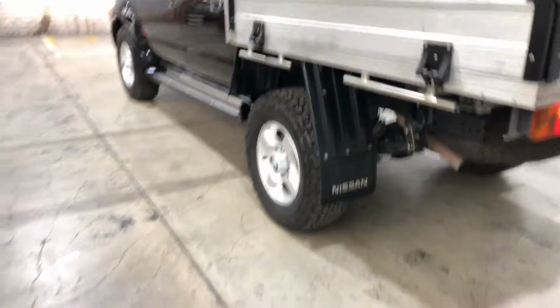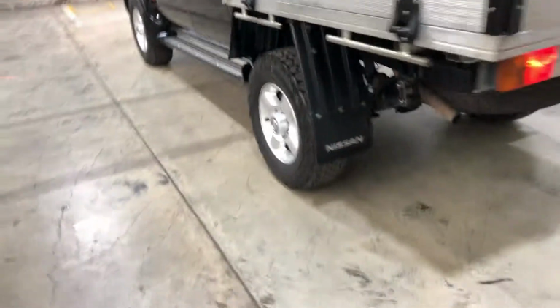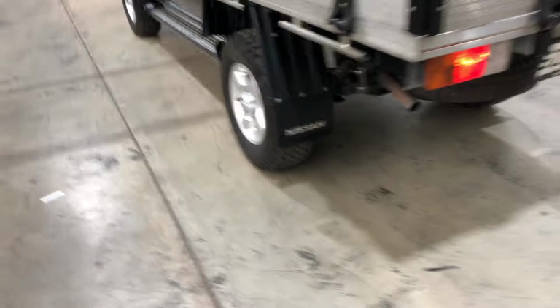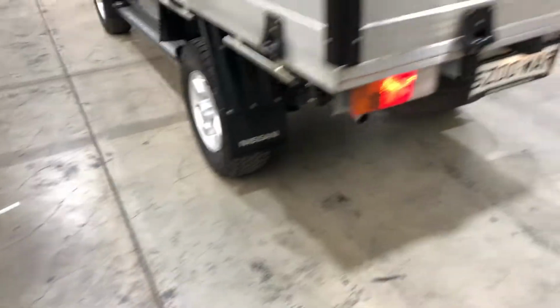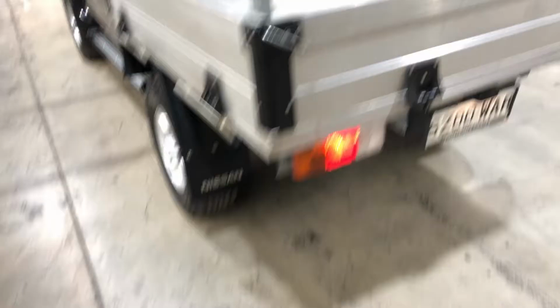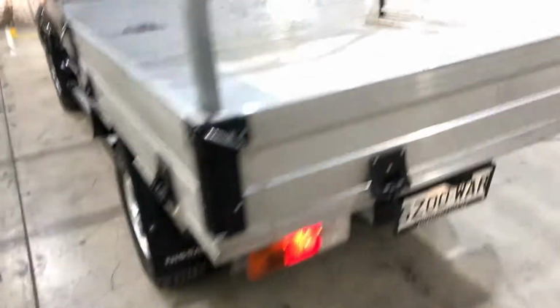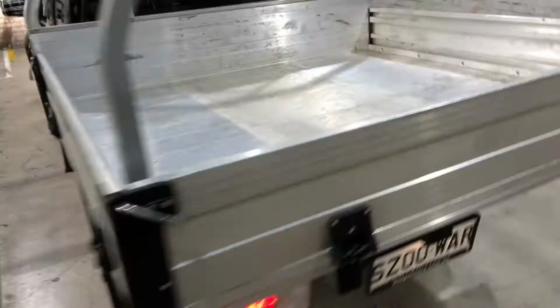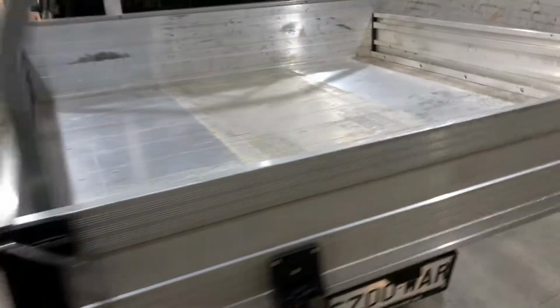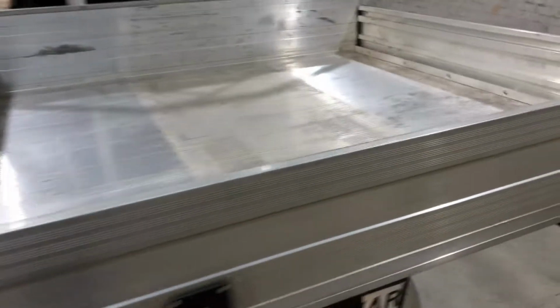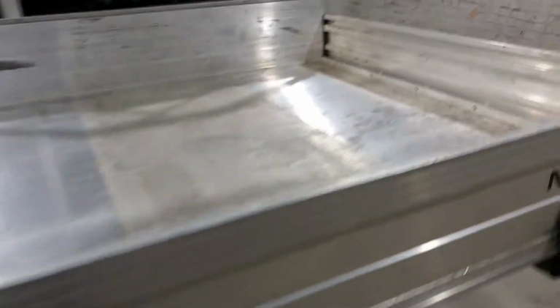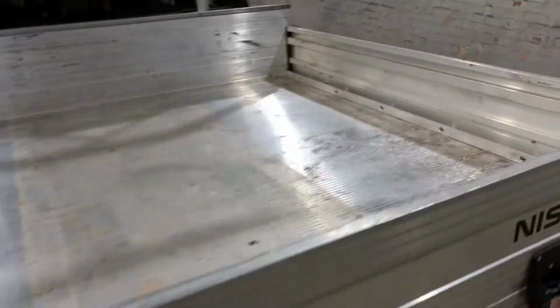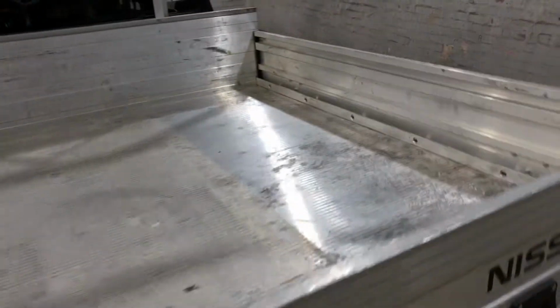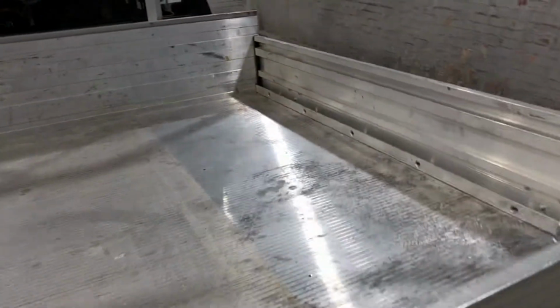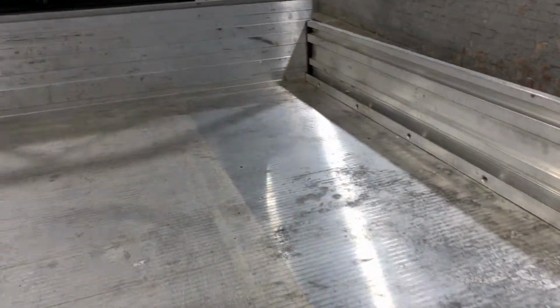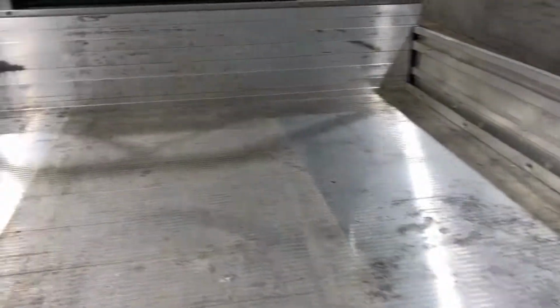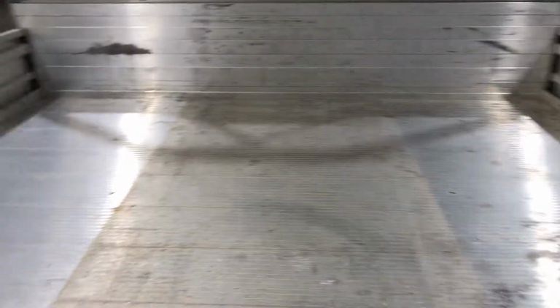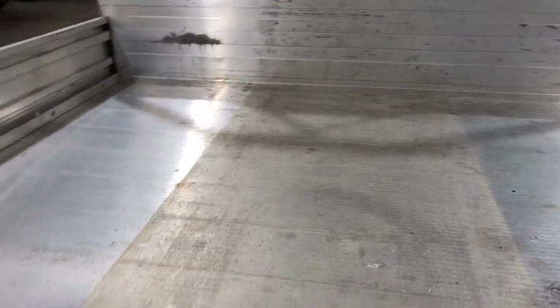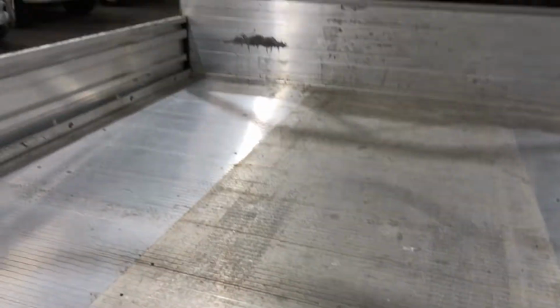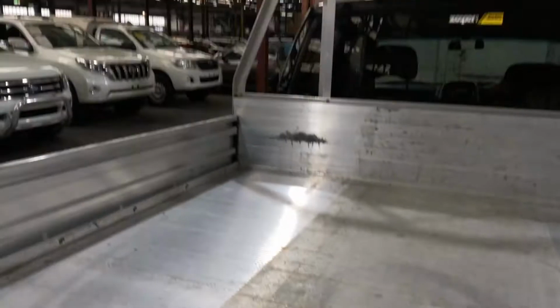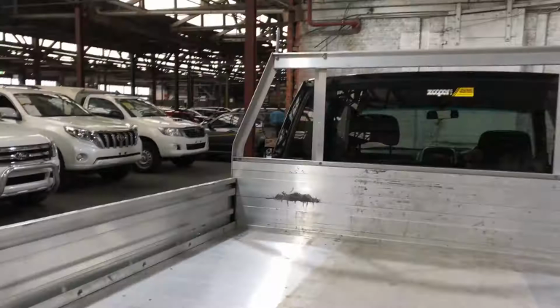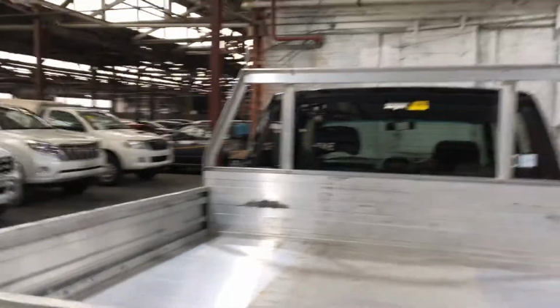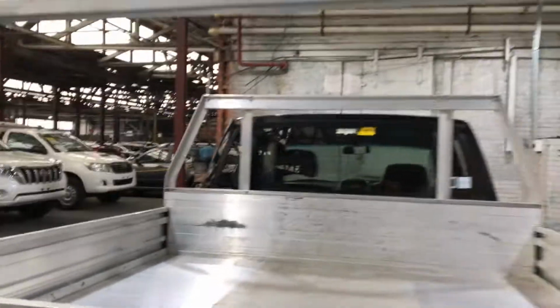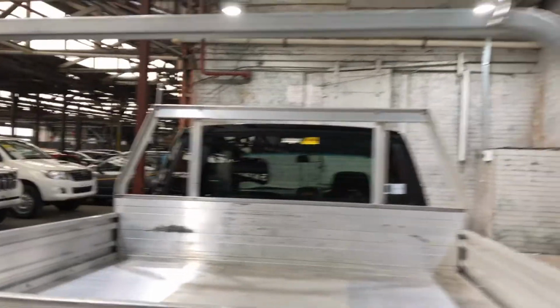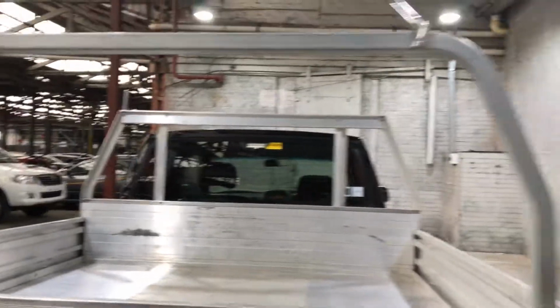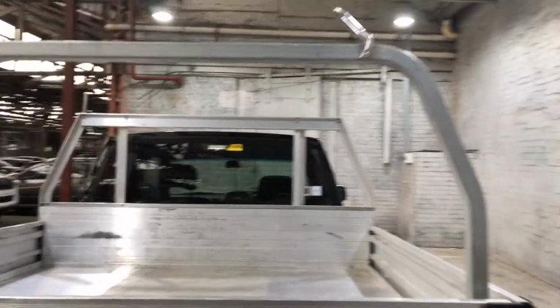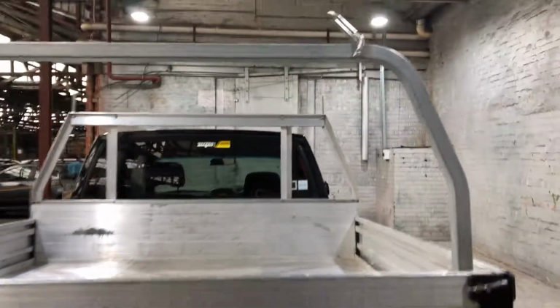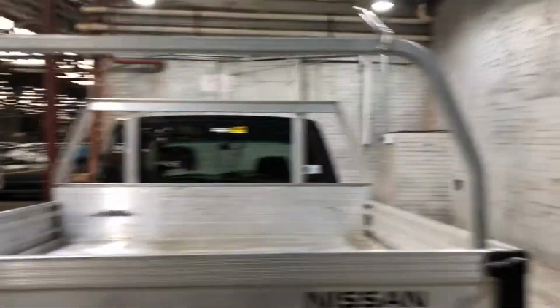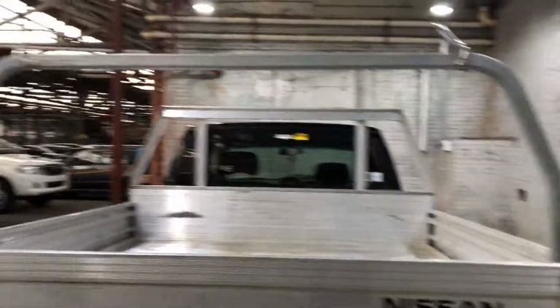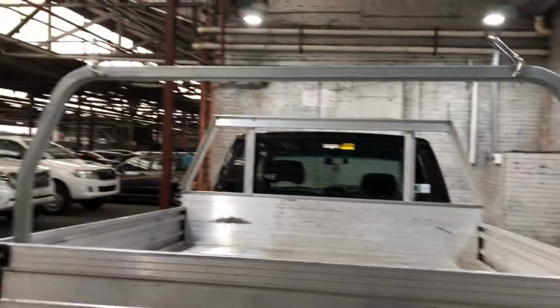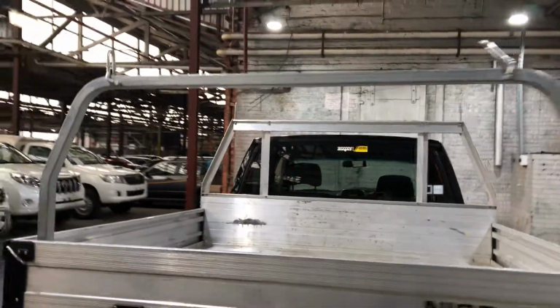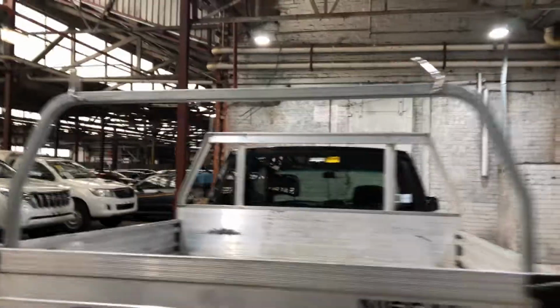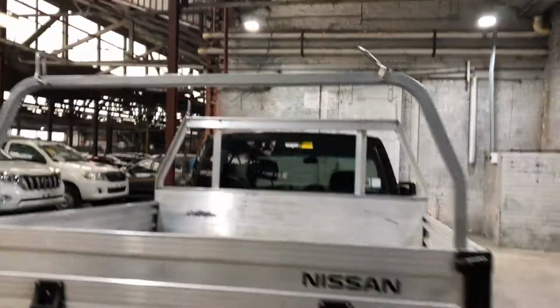As you jump on the tray, being a truck, you're going to get plenty of space to put whatever you need in there. It also comes with this bar, so if you ever need to put a ladder or anything long, it's perfect for it.